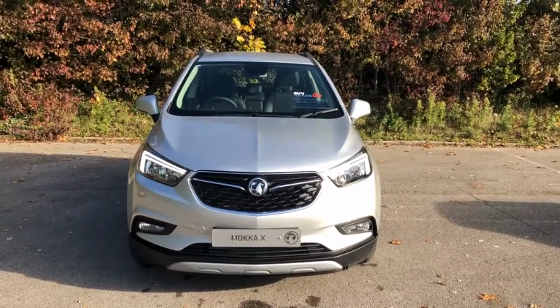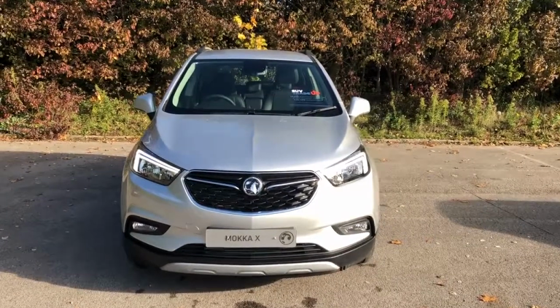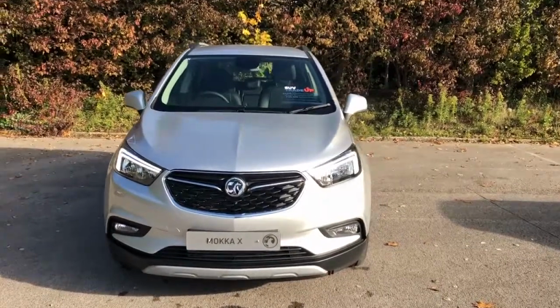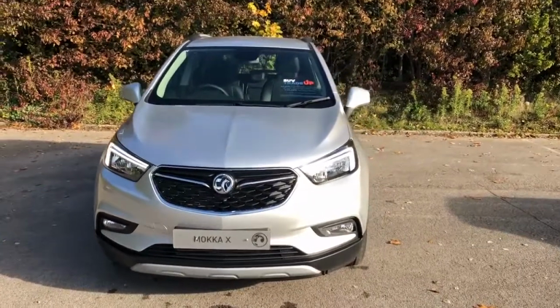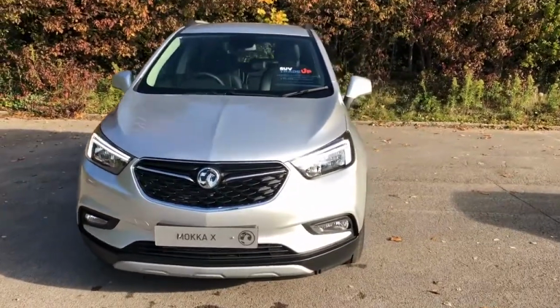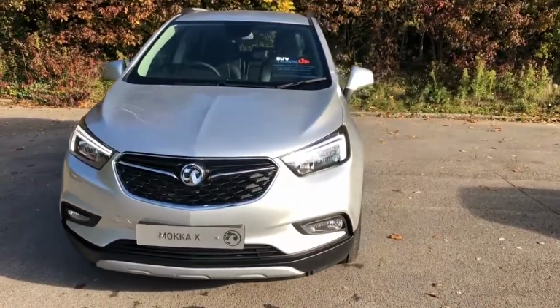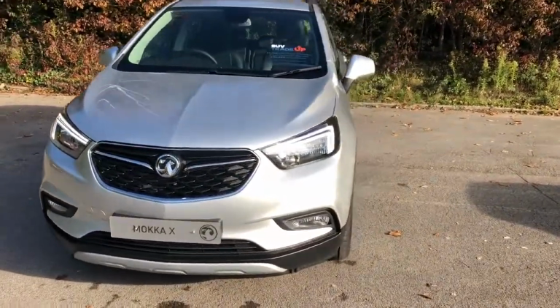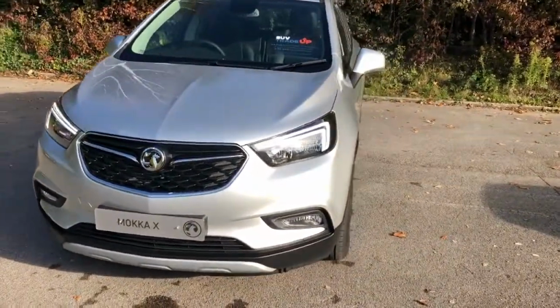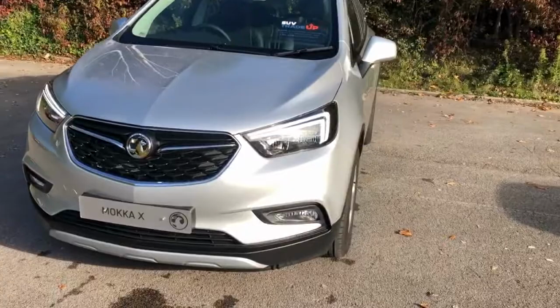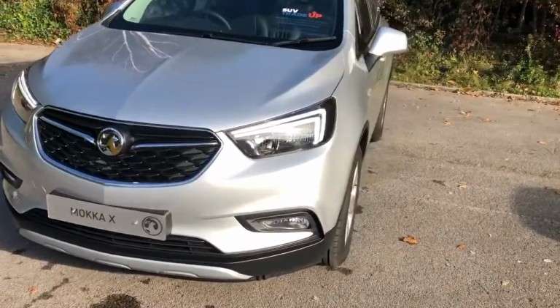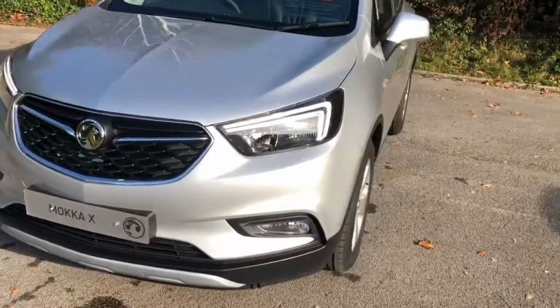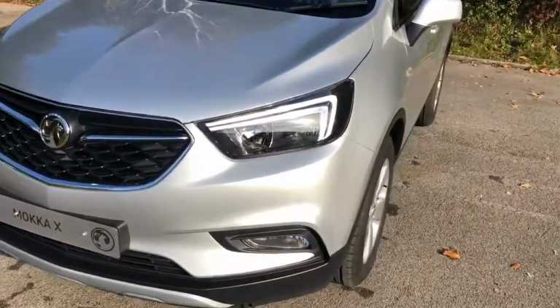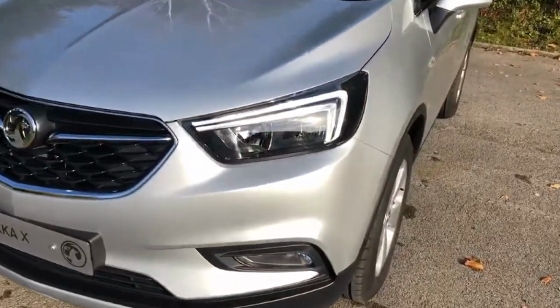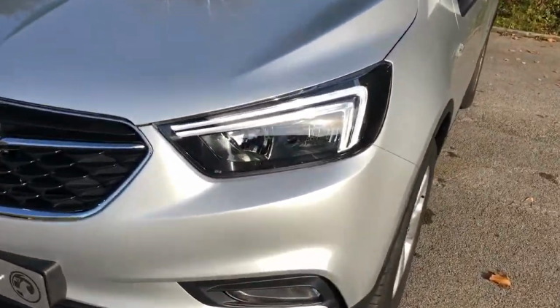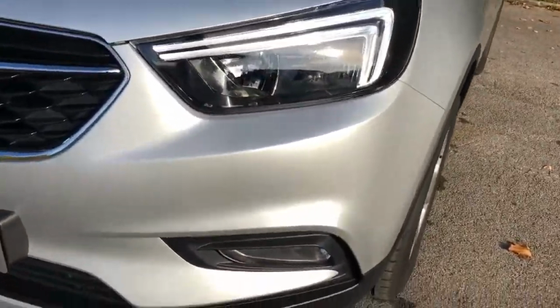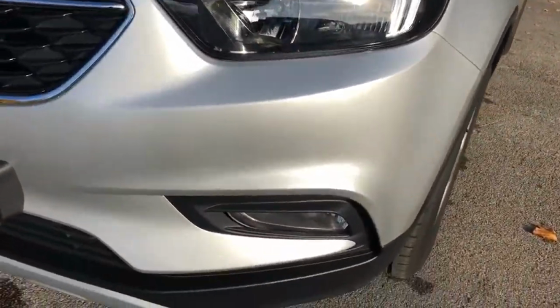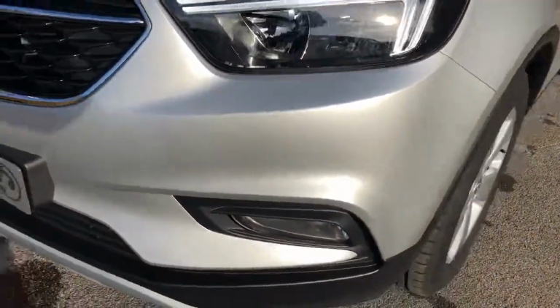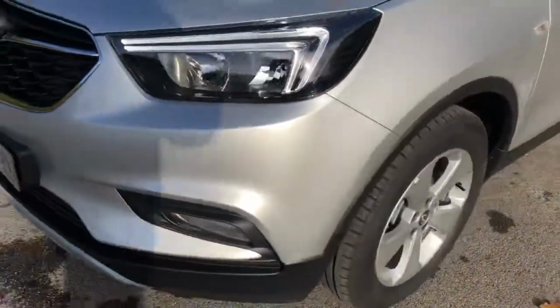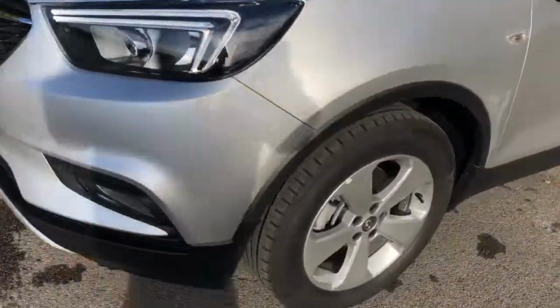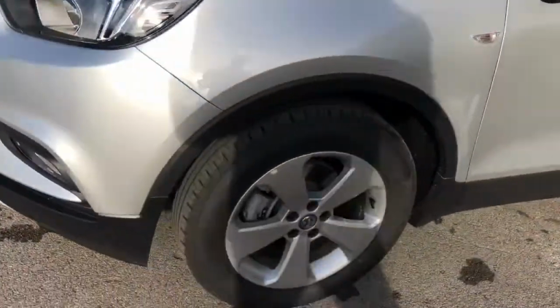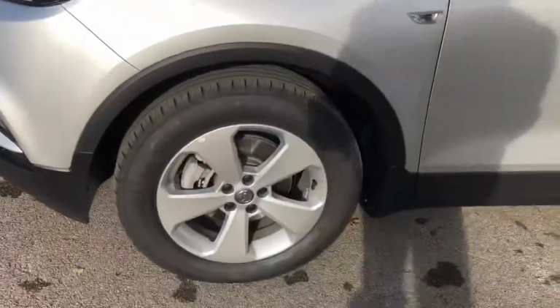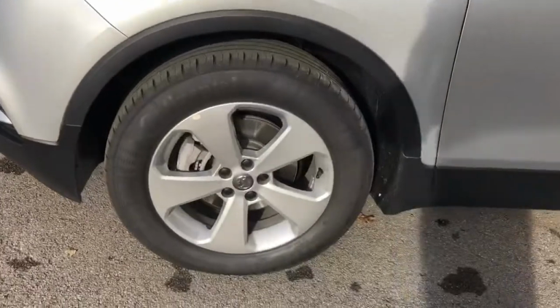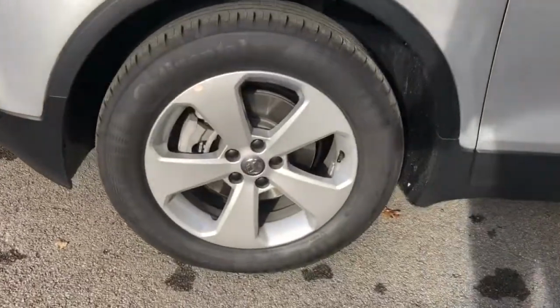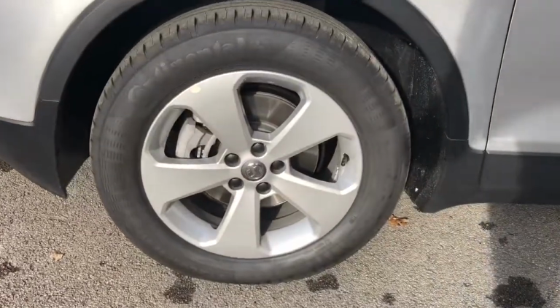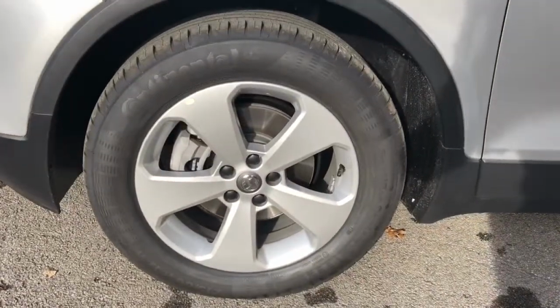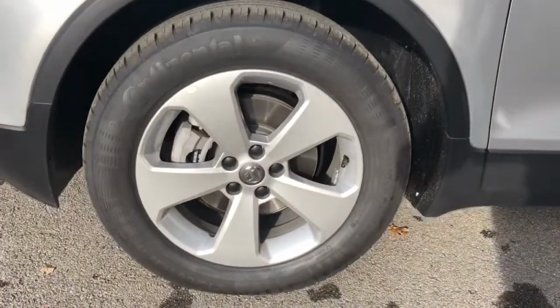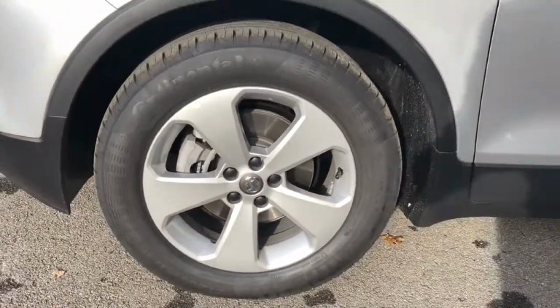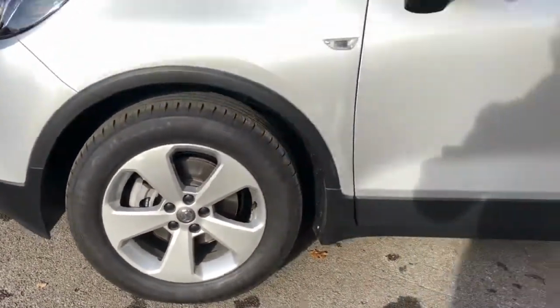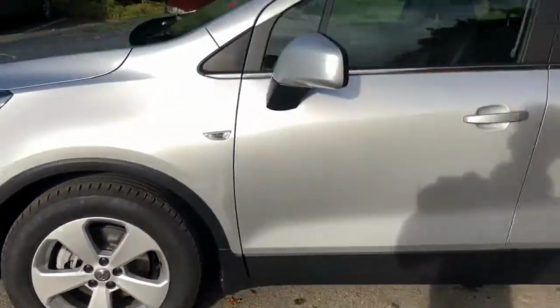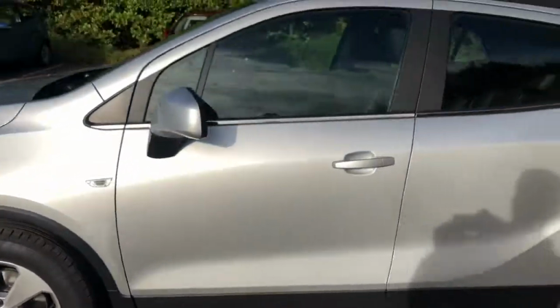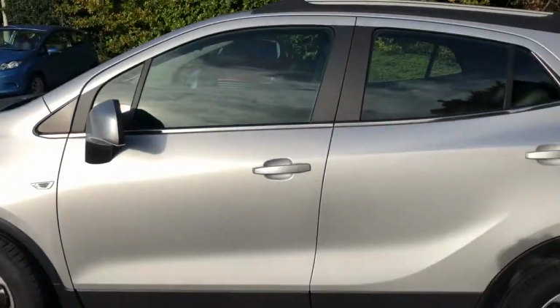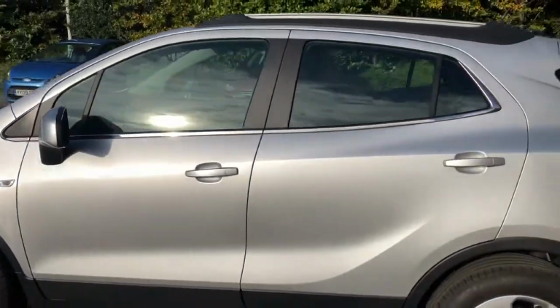Welcome to Pentagon Vauxhall at Lincoln Tritton Road. Here we have a Vauxhall Mokka X. It does have daytime running lights and front fog lamps, 17 inch alloy wheels, and colour-coded door mirrors and handles.